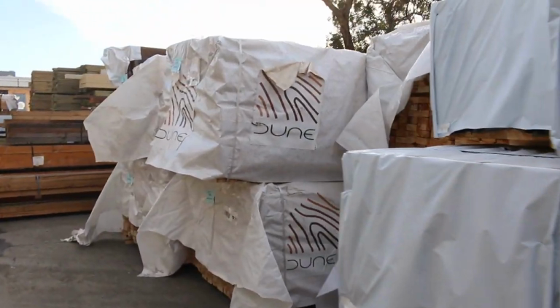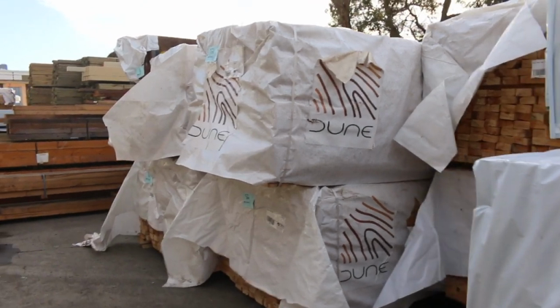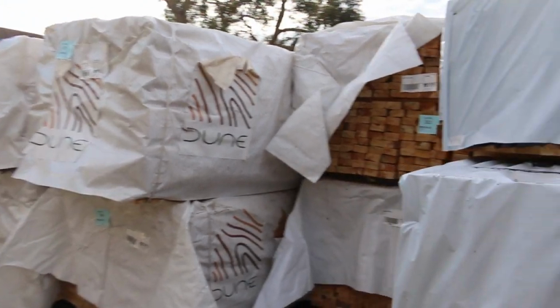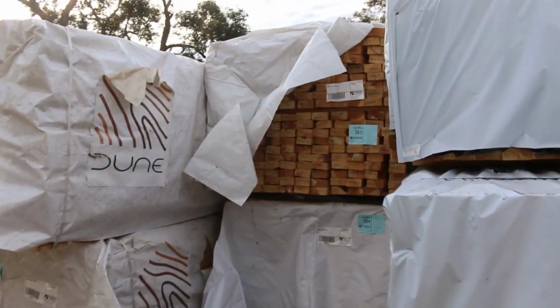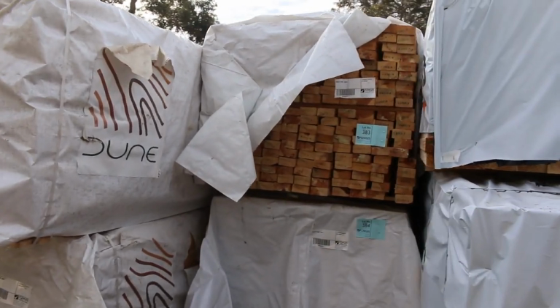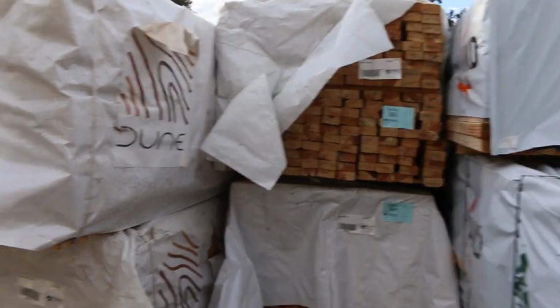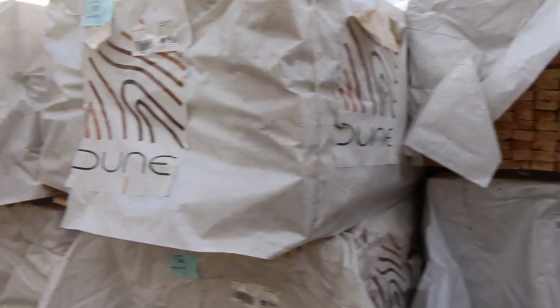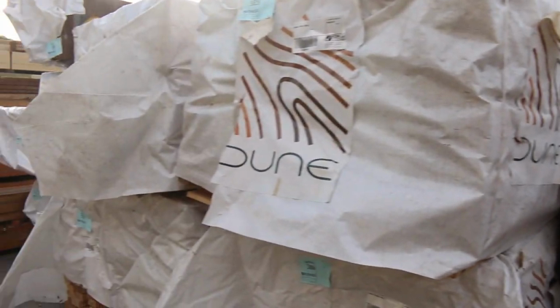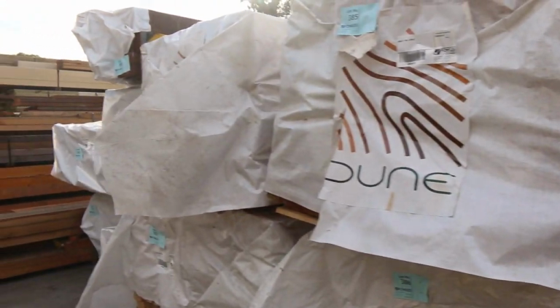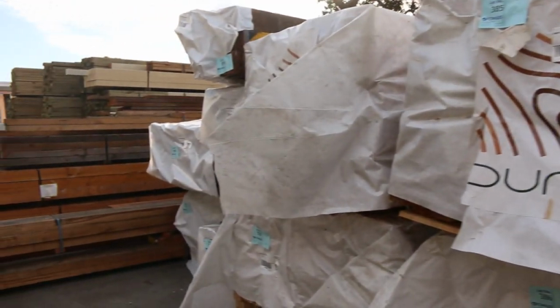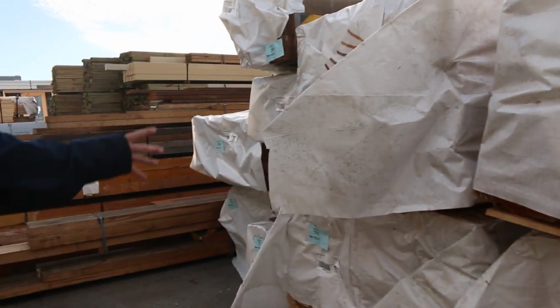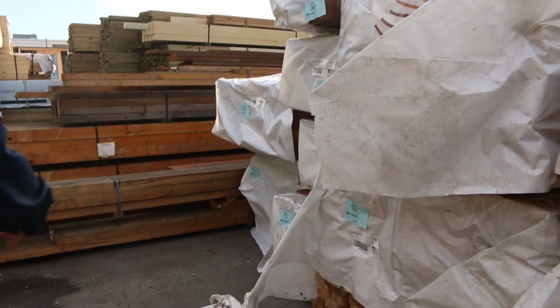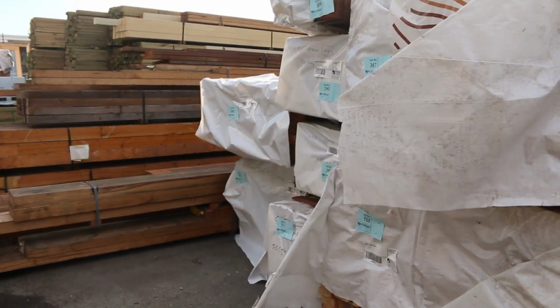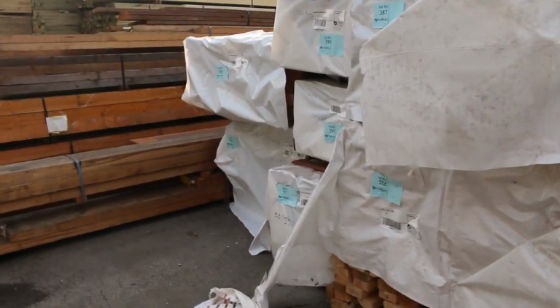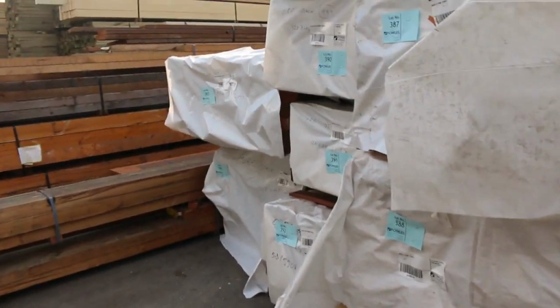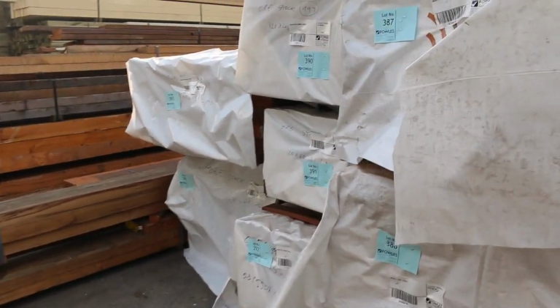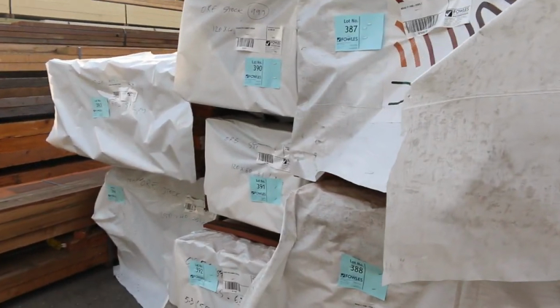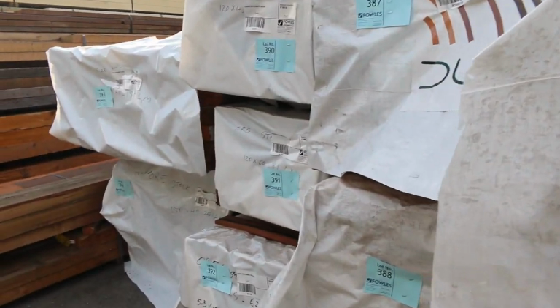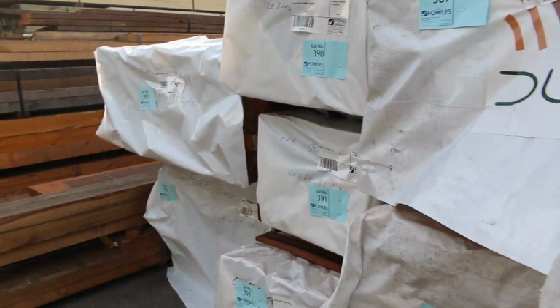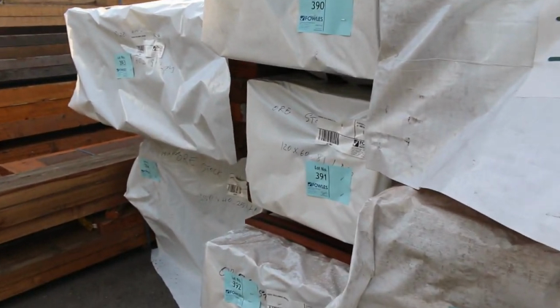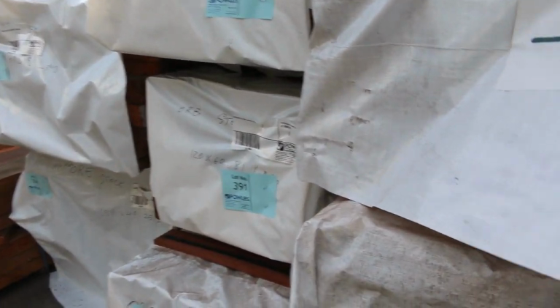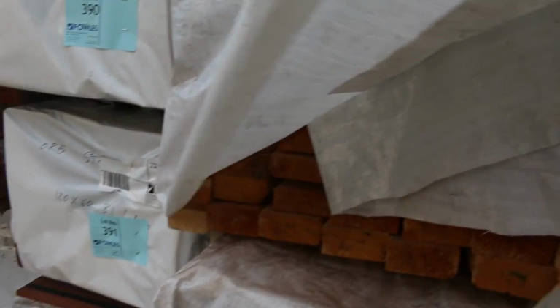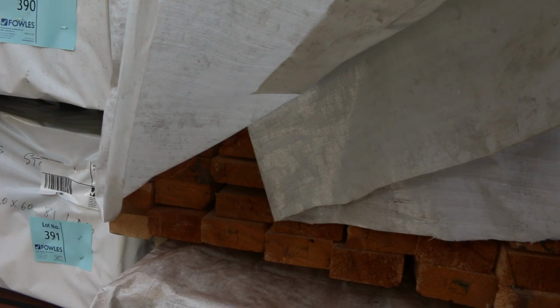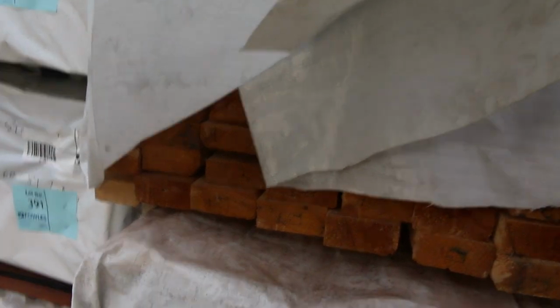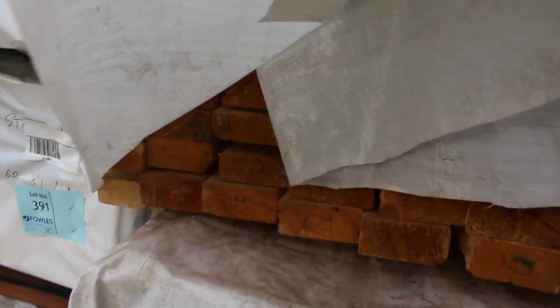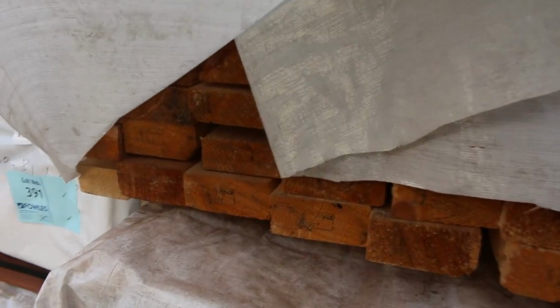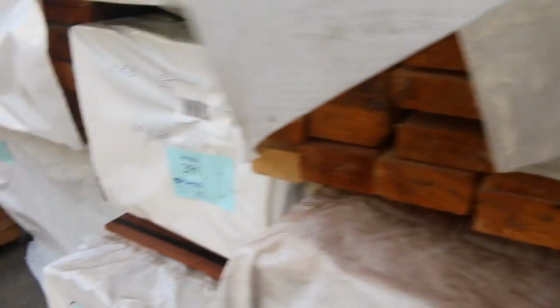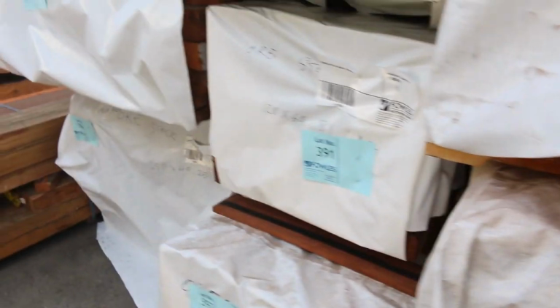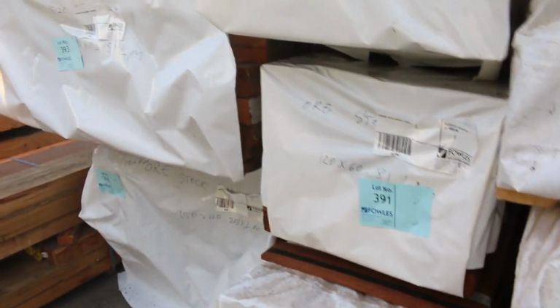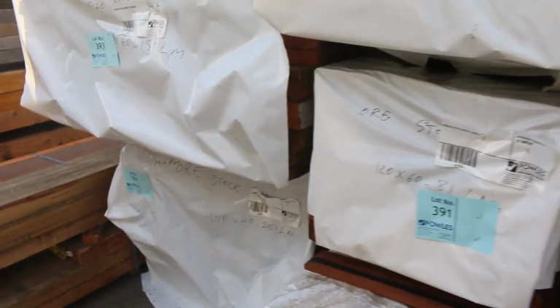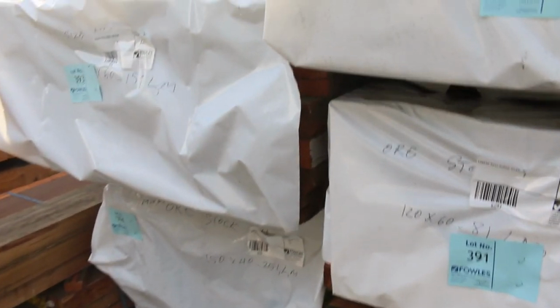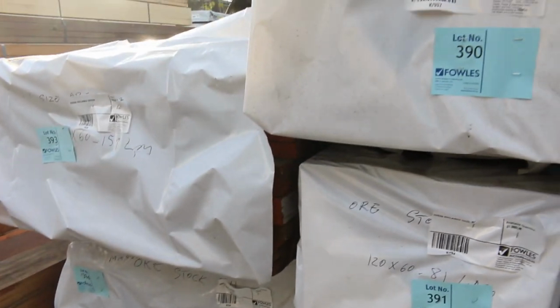There's some 90x45 F7 pine 5.7s — four great big packs of that with 228 pieces in a pack. In behind there, more Oregon stock here guys.